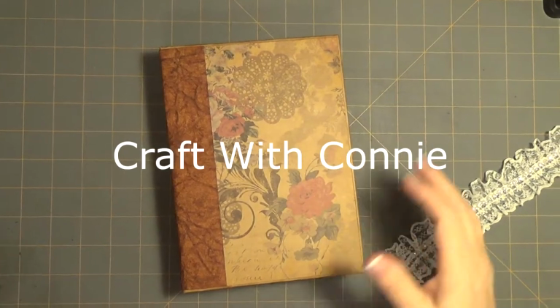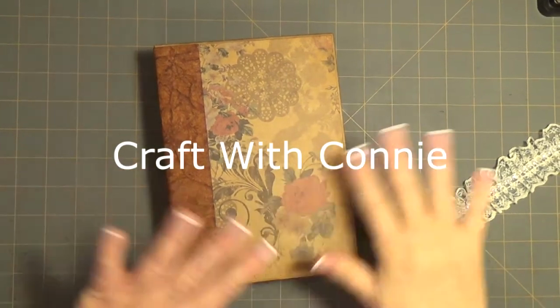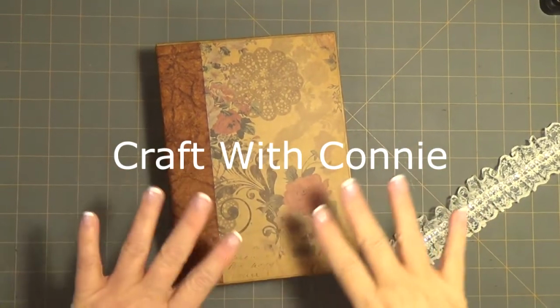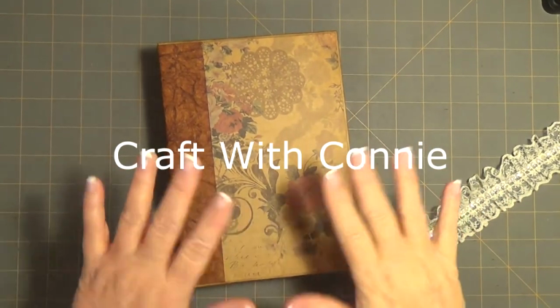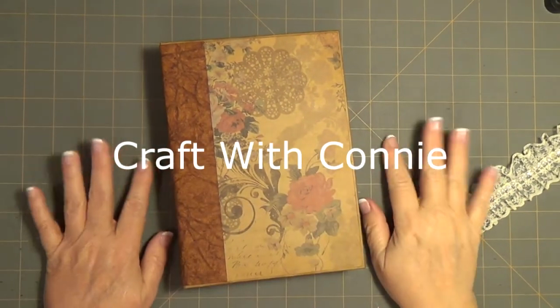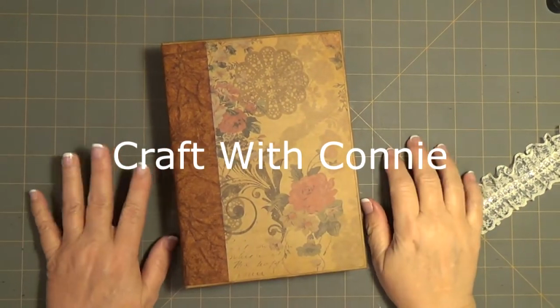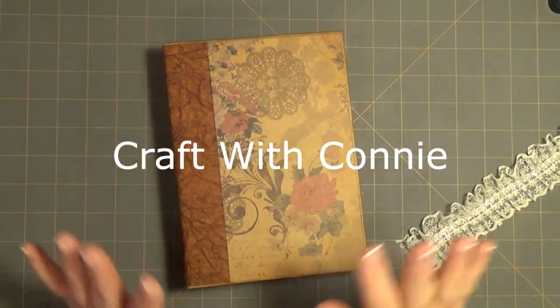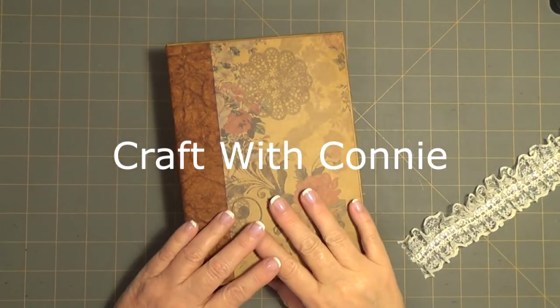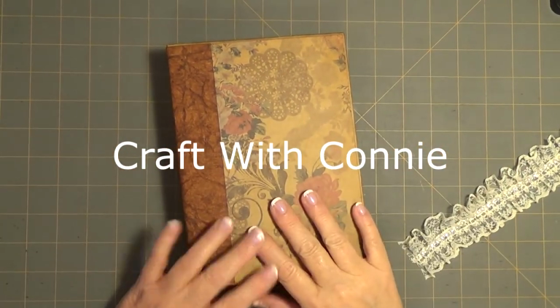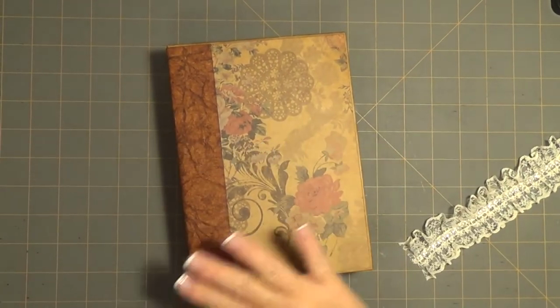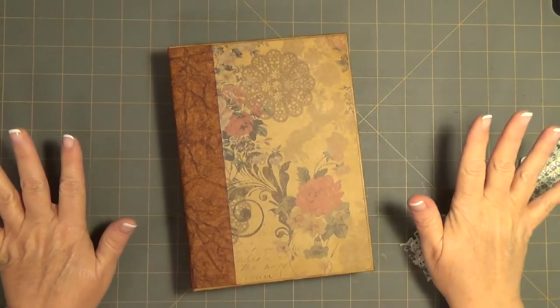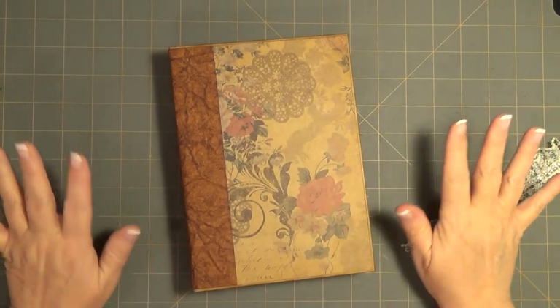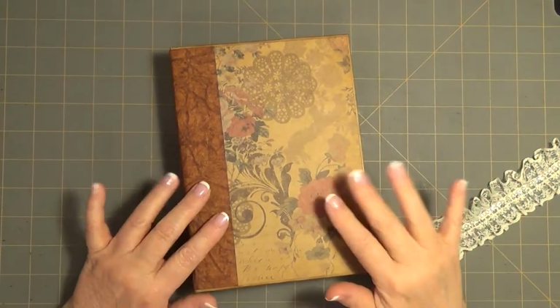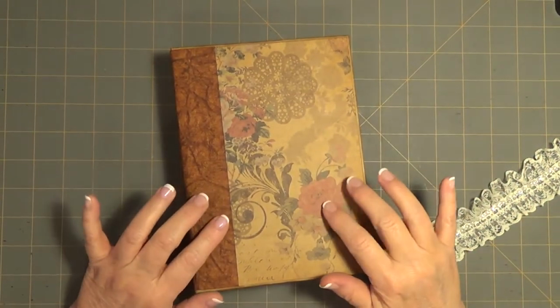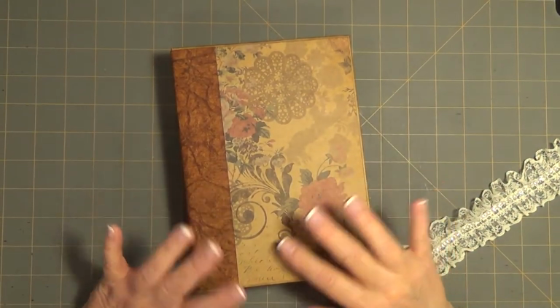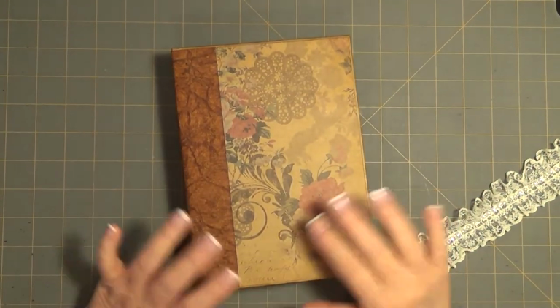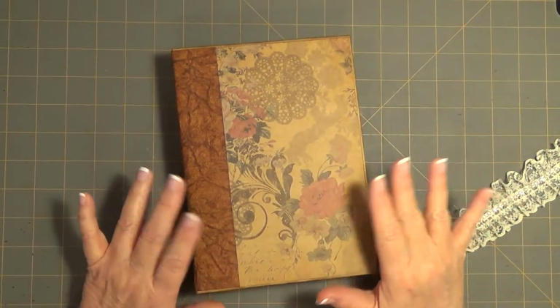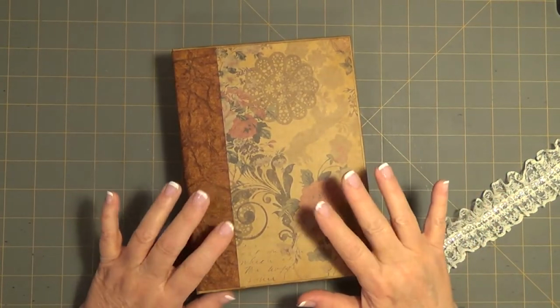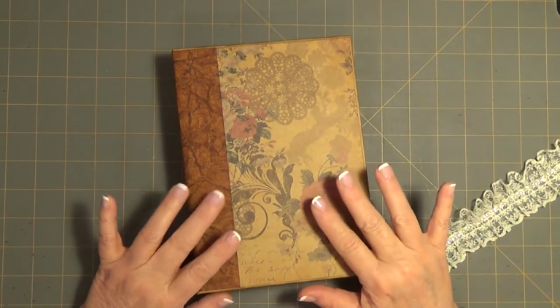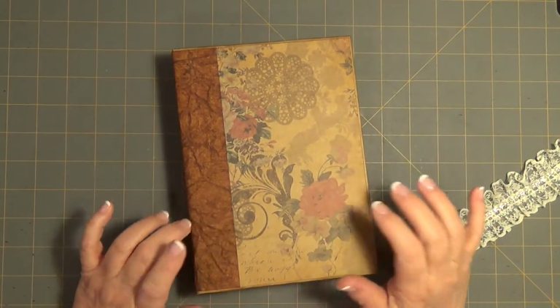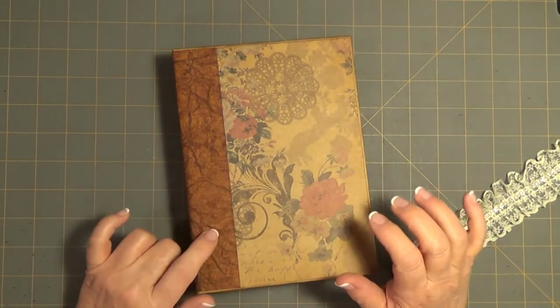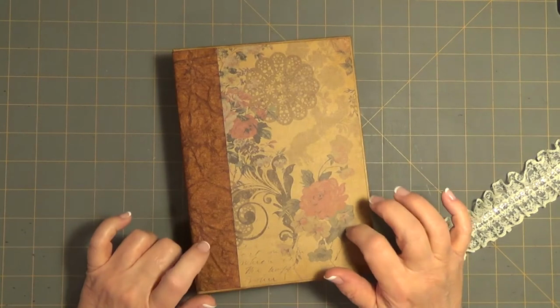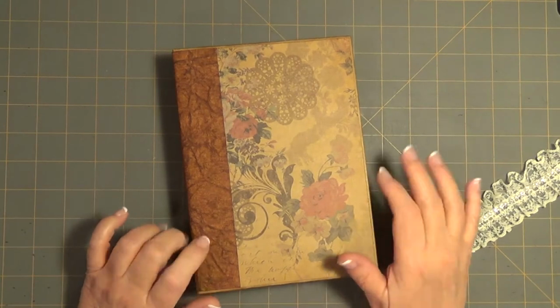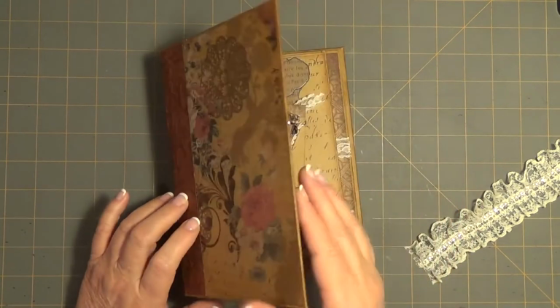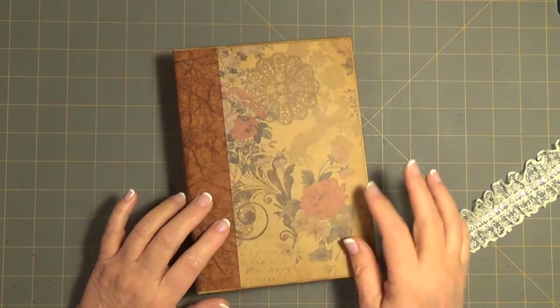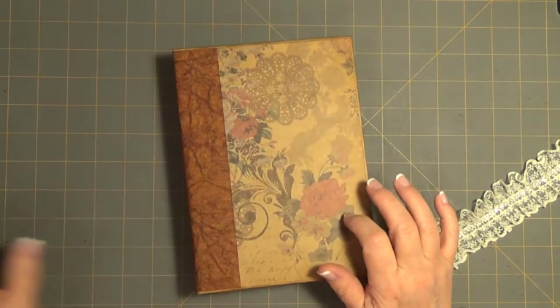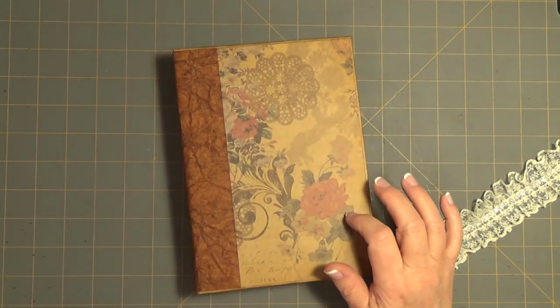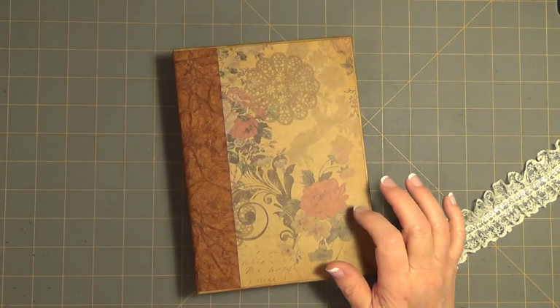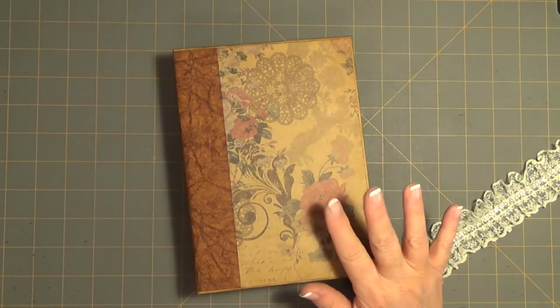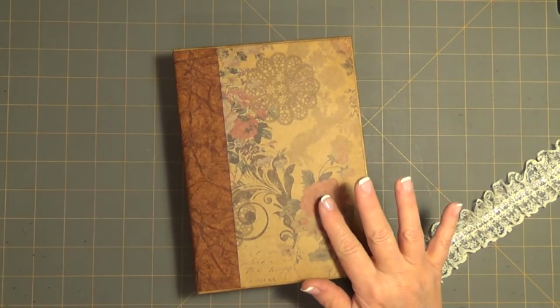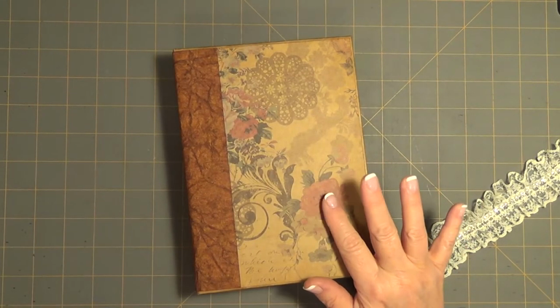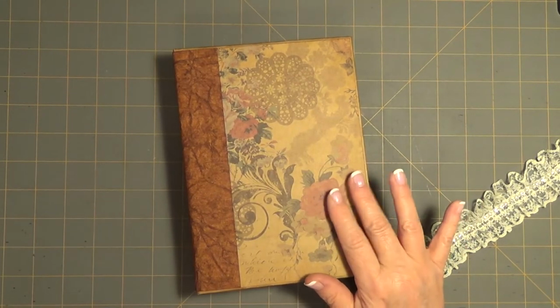Hey everybody, it's Connie. Well, this is it. This is part four and the last on my photo book. It's called the Envelope Photo Album.